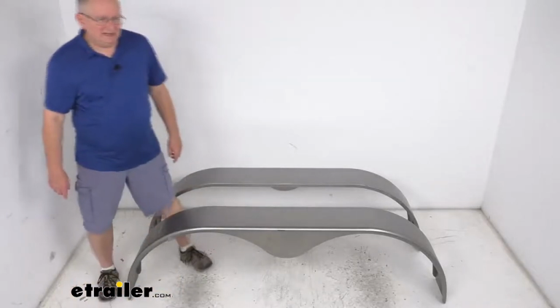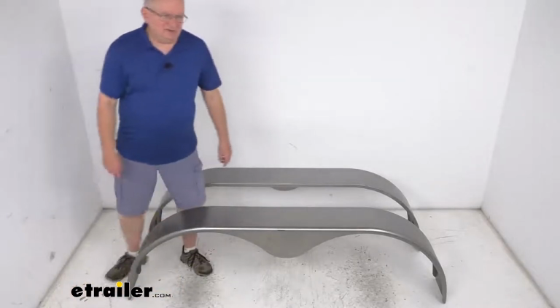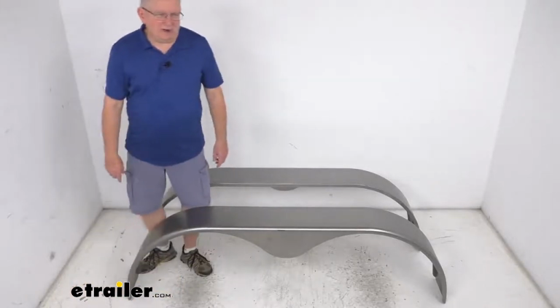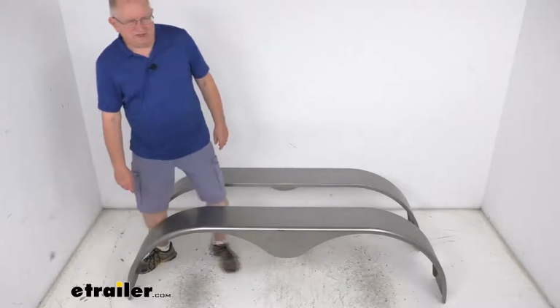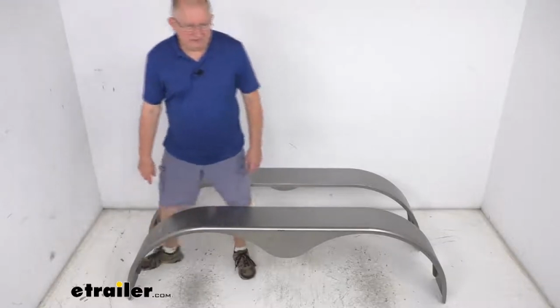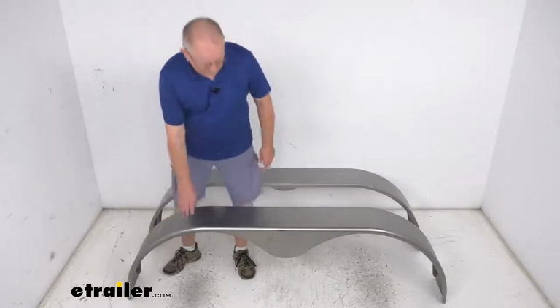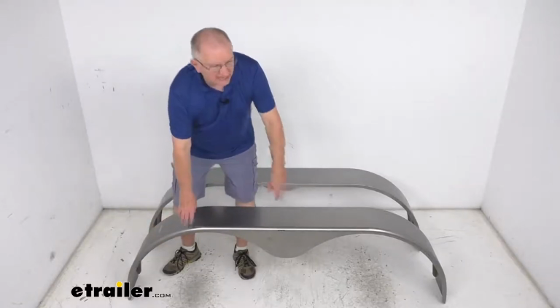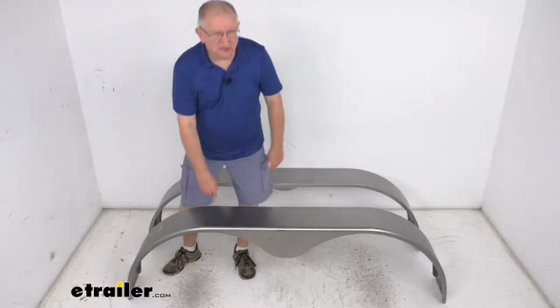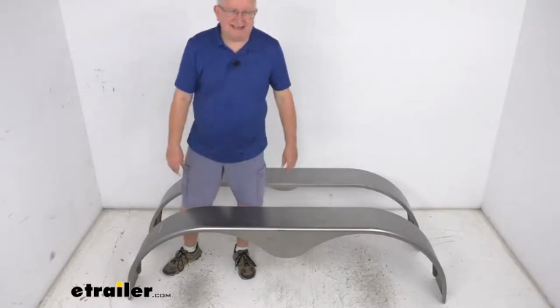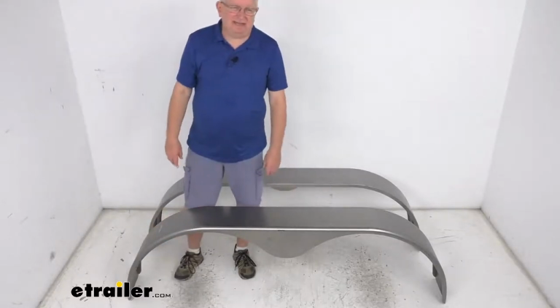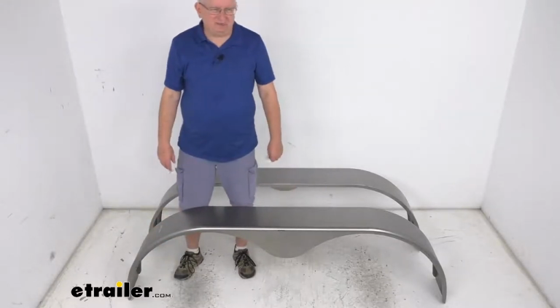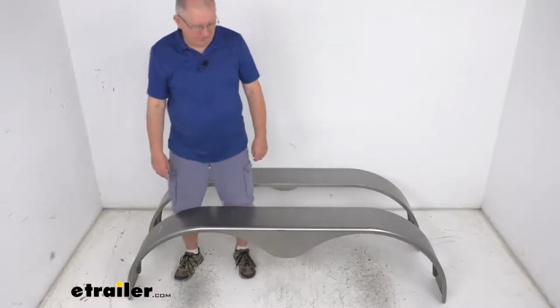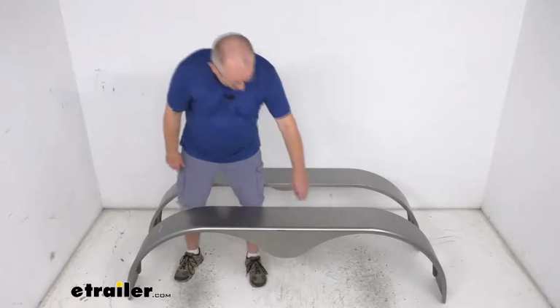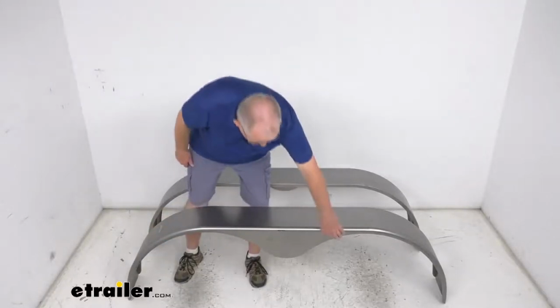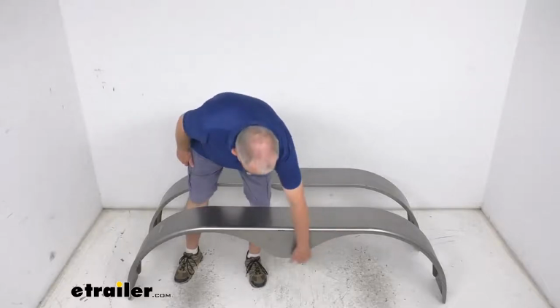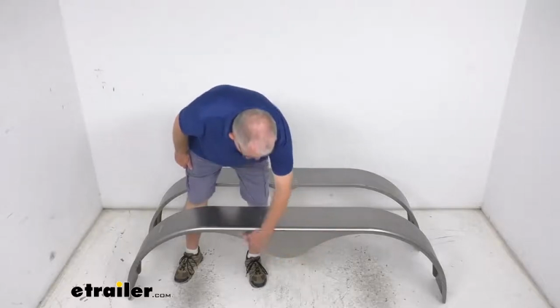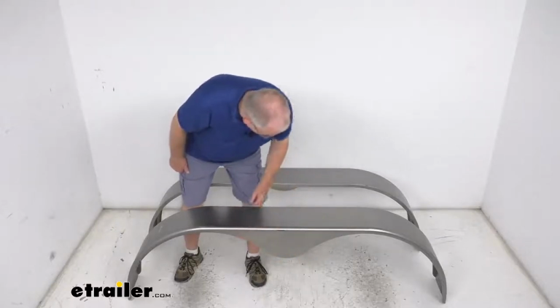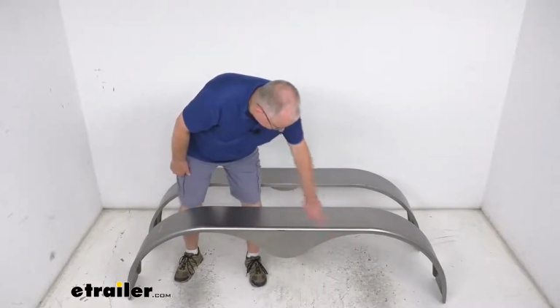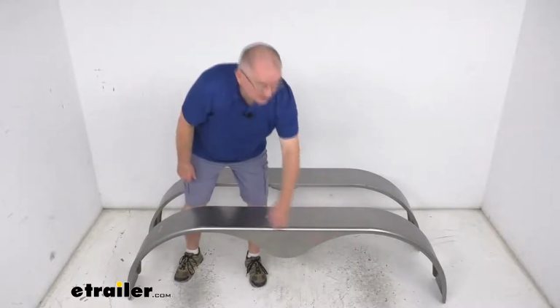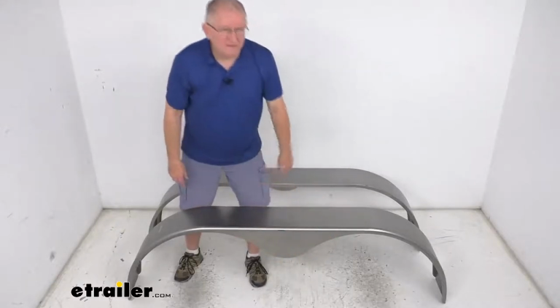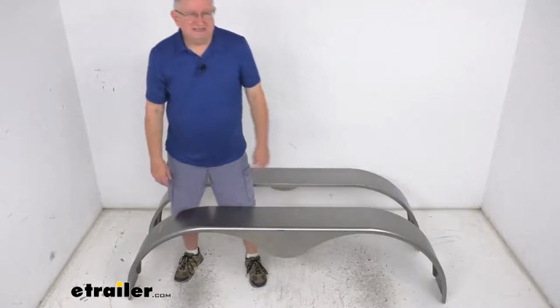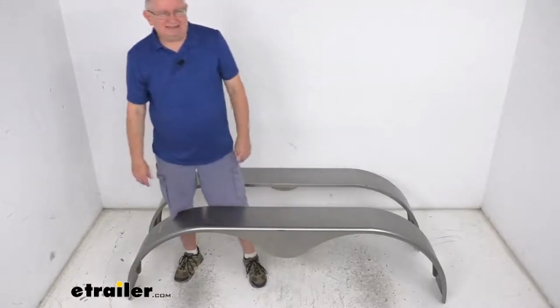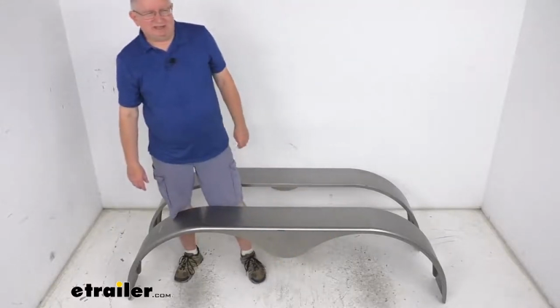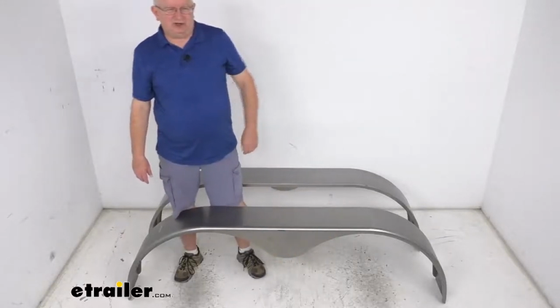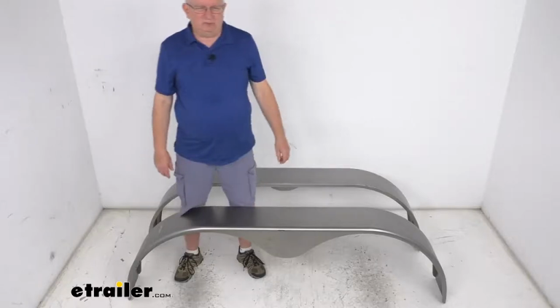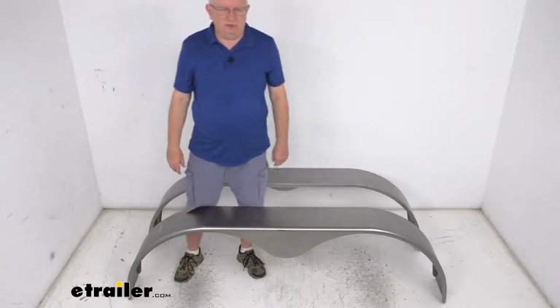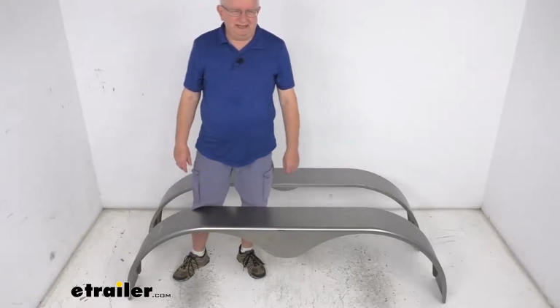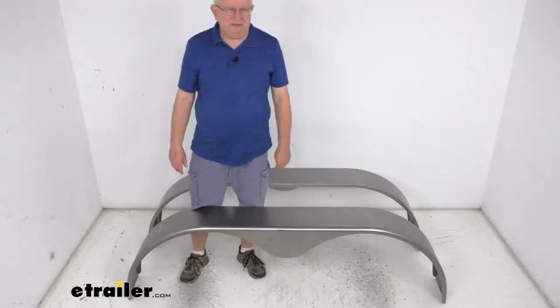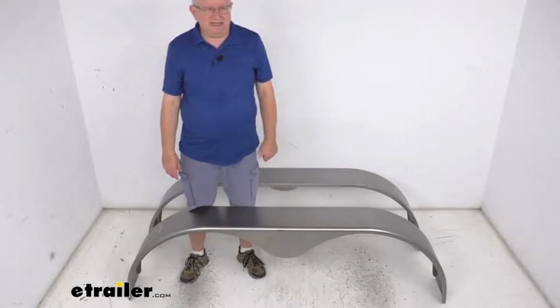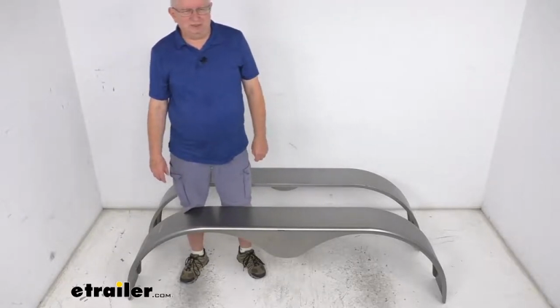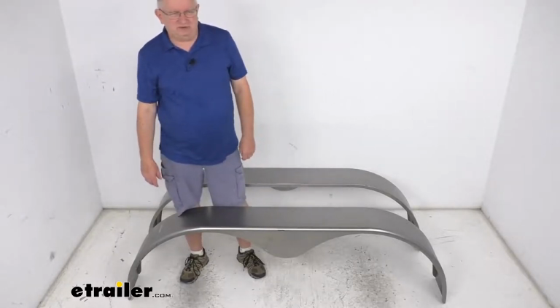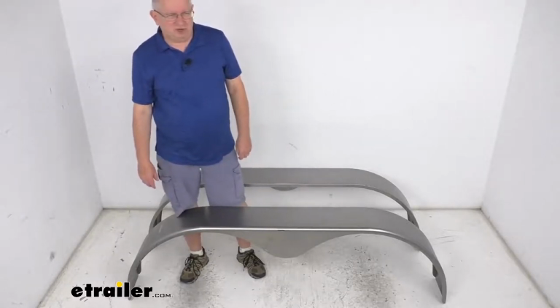Now these are nice rounded fenders. They'll cover two tires on each side of your tandem axle trailer, and these are the teardrop design, you can see right here in the middle. This will act as a splash guard, helps keep road debris from hitting other vehicles, and it'll help protect your trailer's cargo.